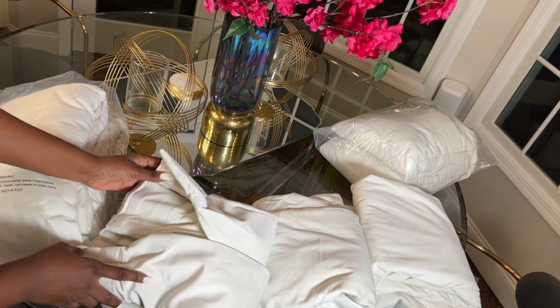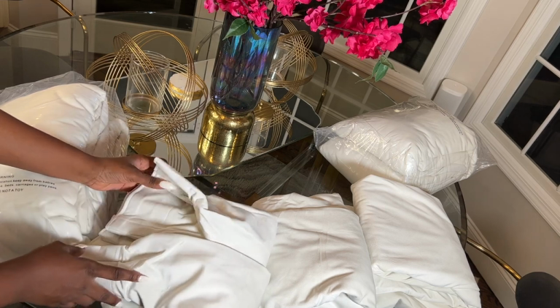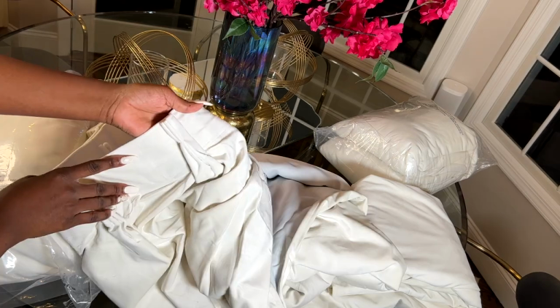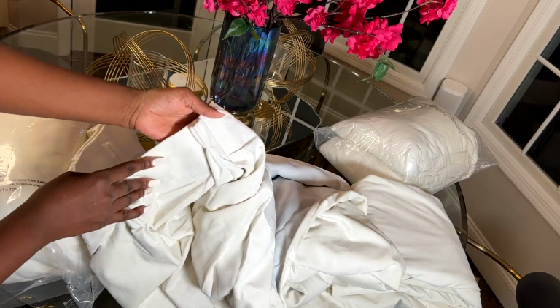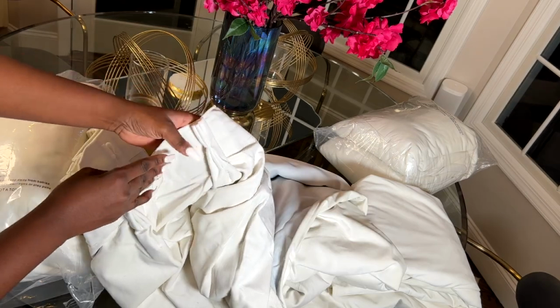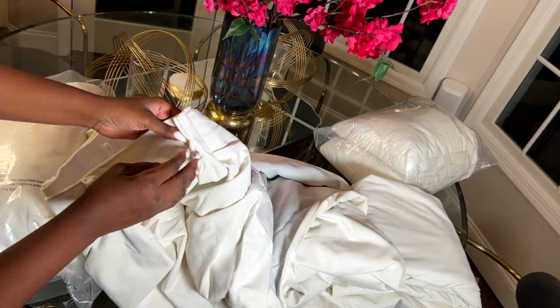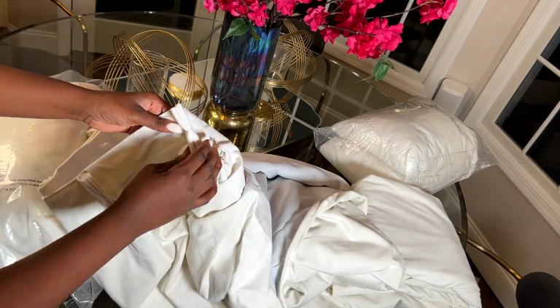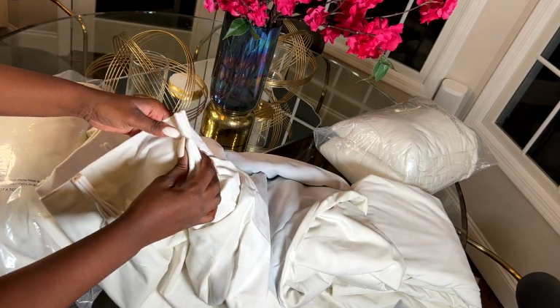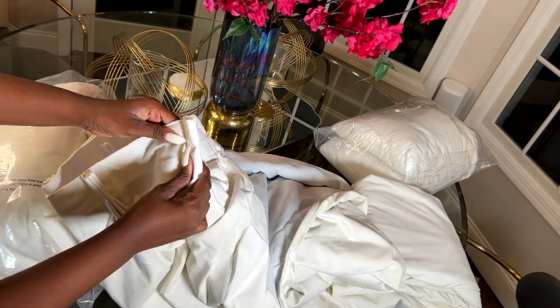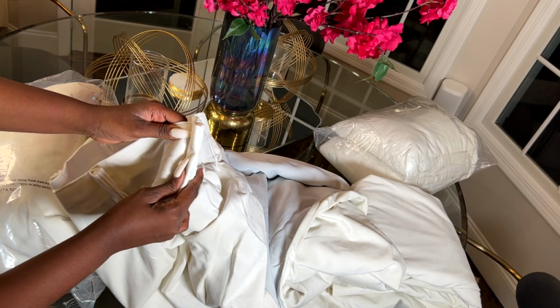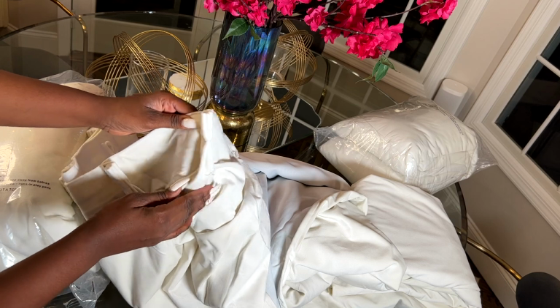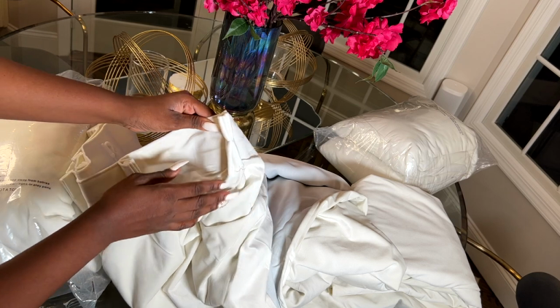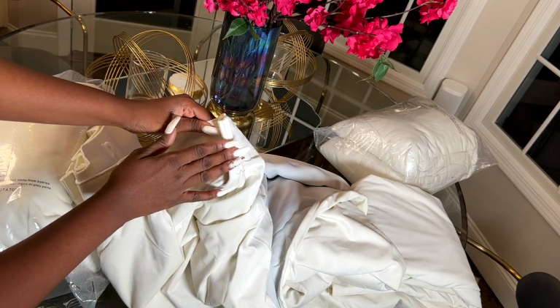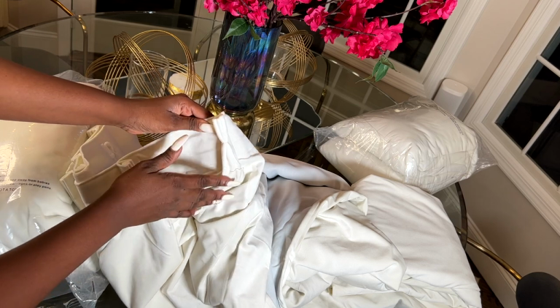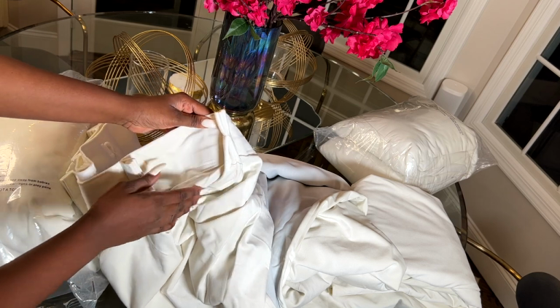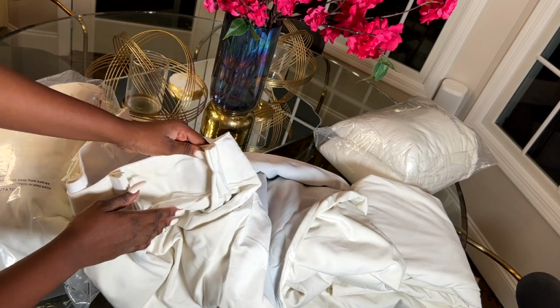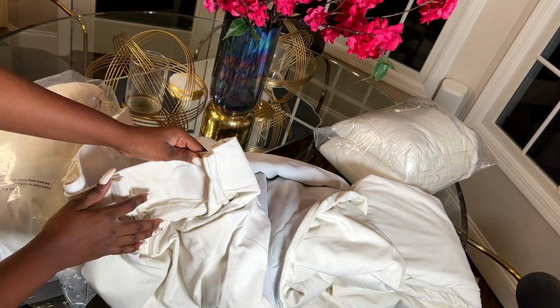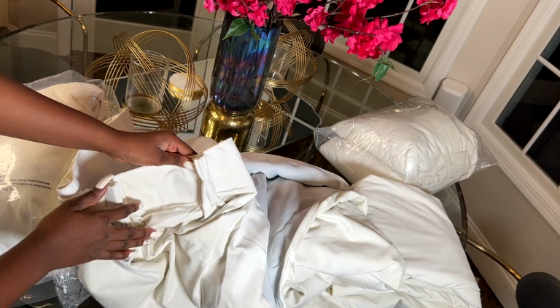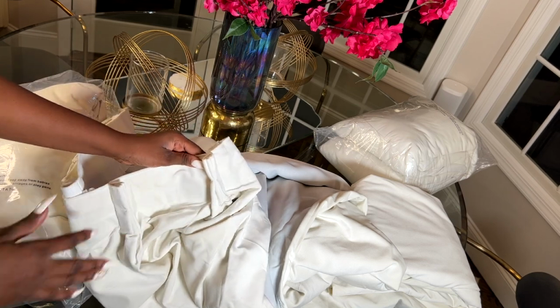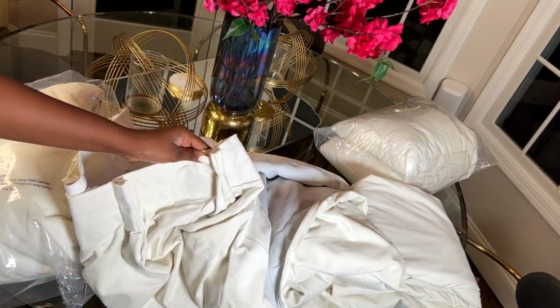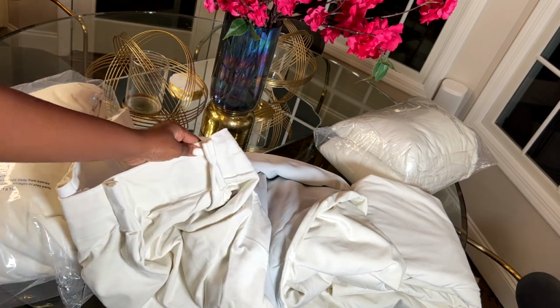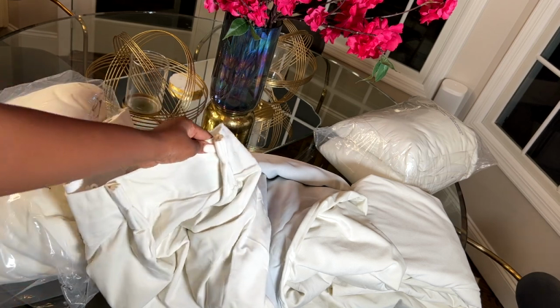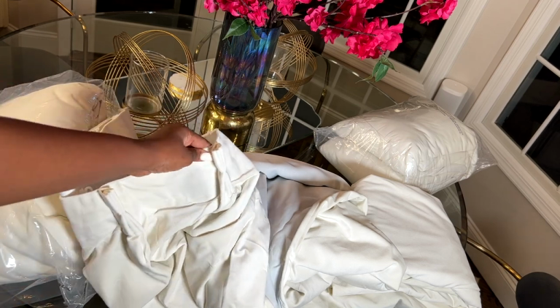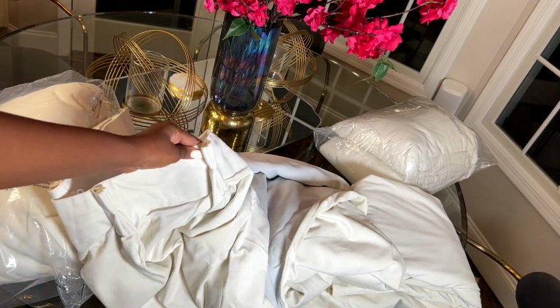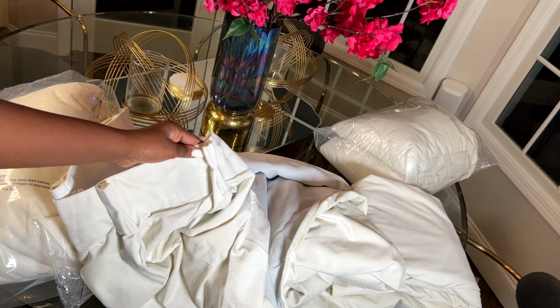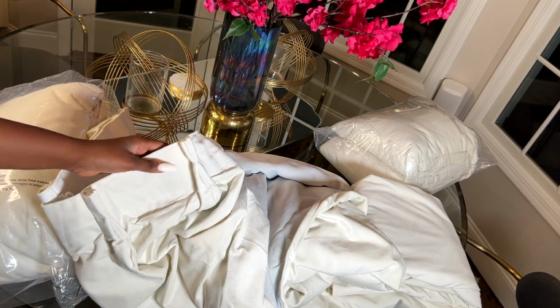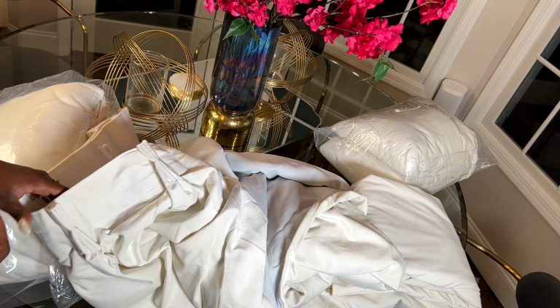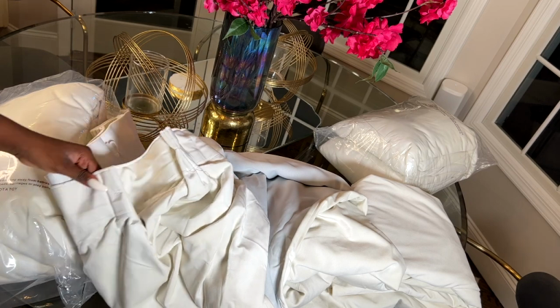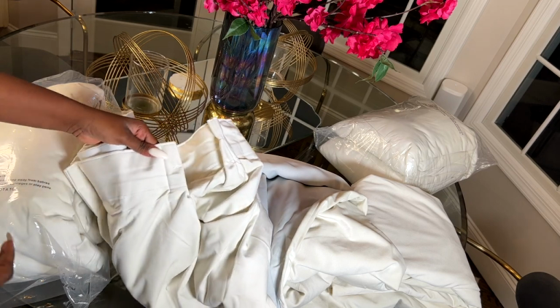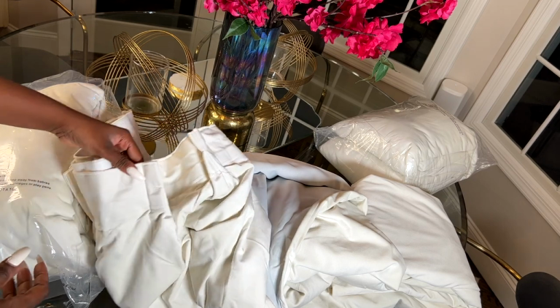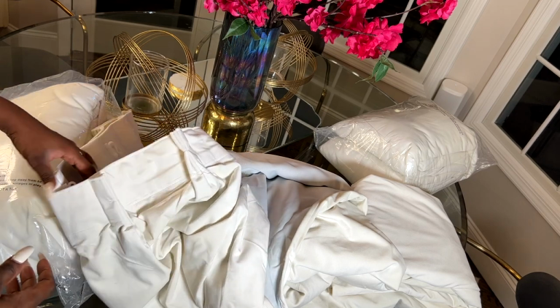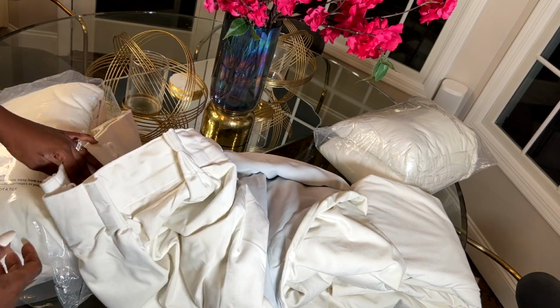They are triple pinch pleated. I have been seeing this style for a little while and I really wanted to have it. I am so happy I finally got it. Thank you, Nicetown.